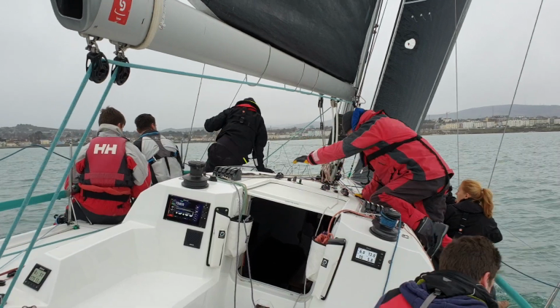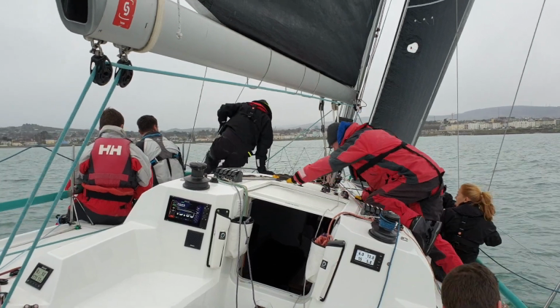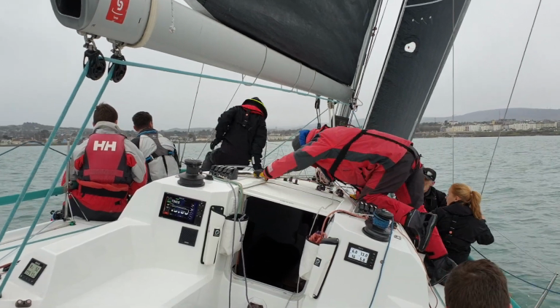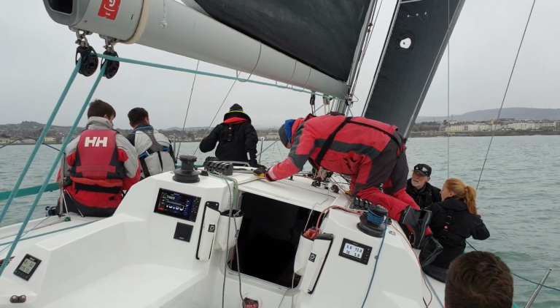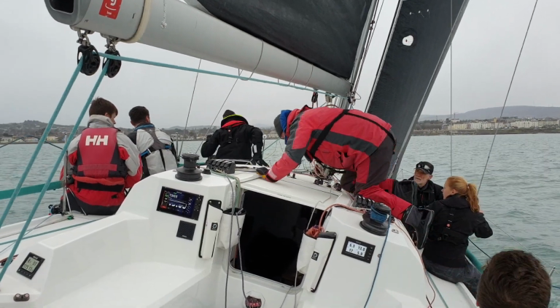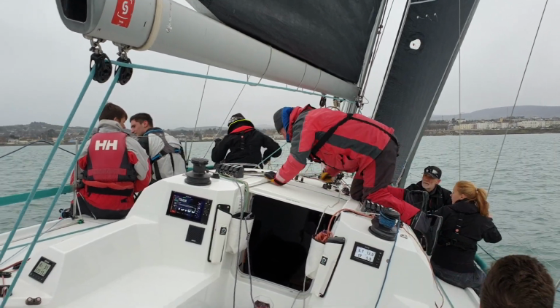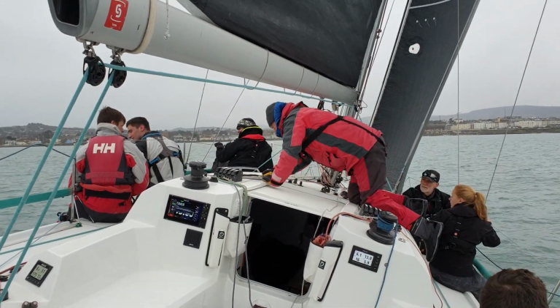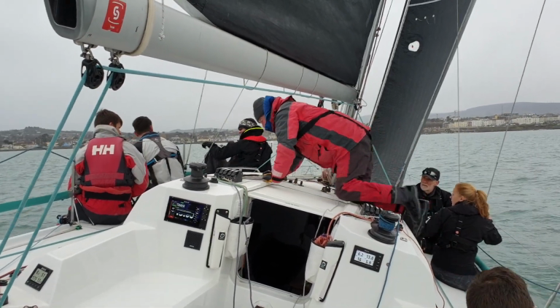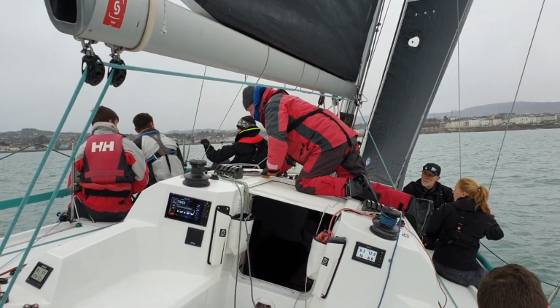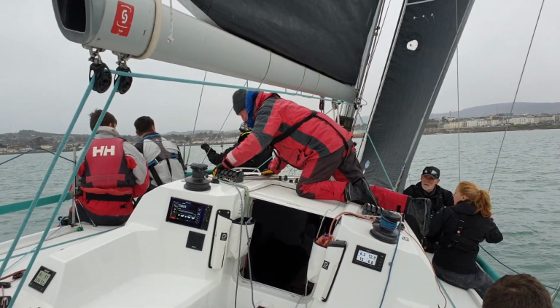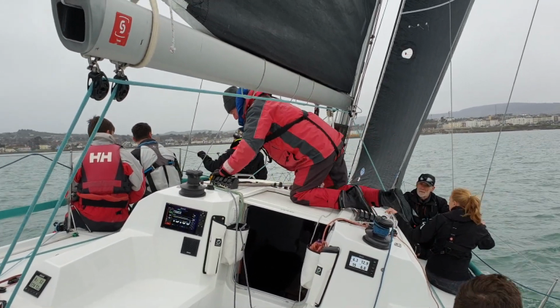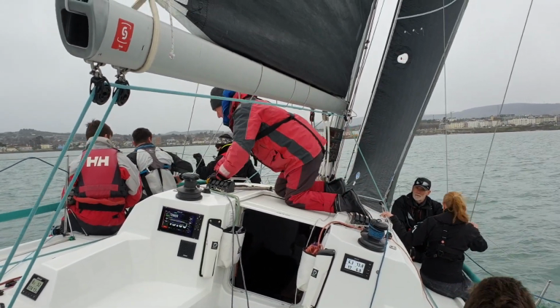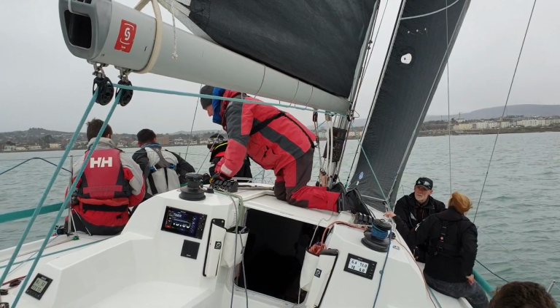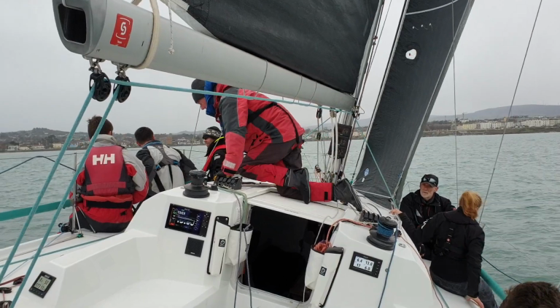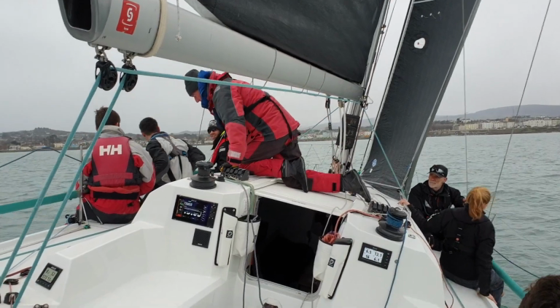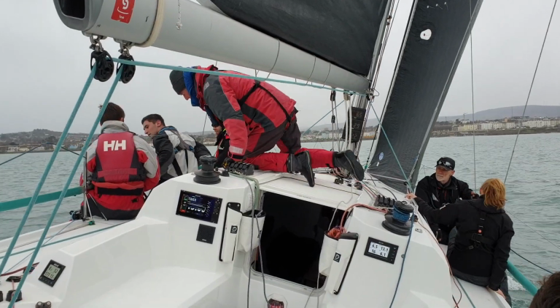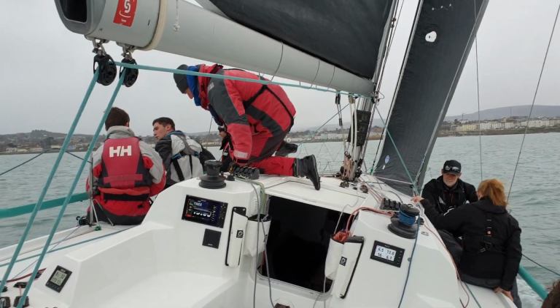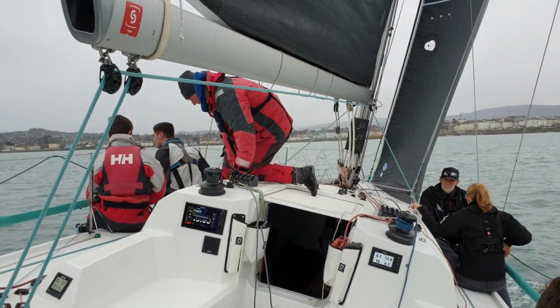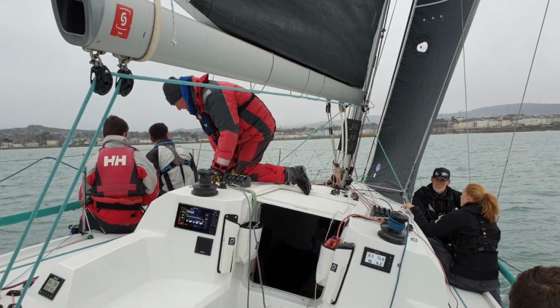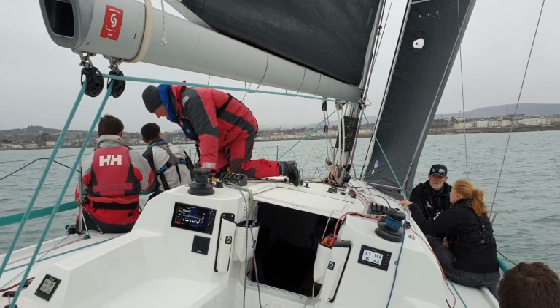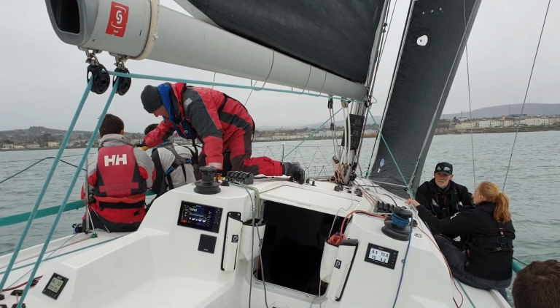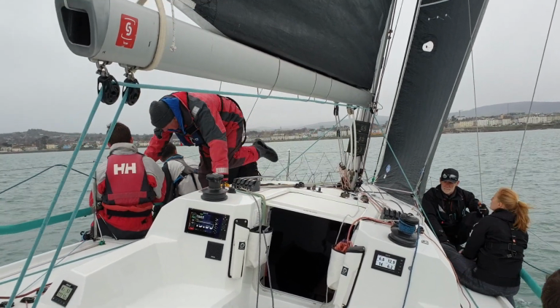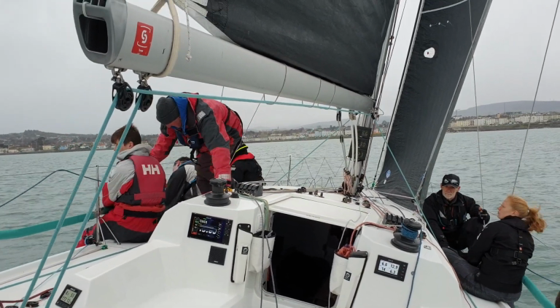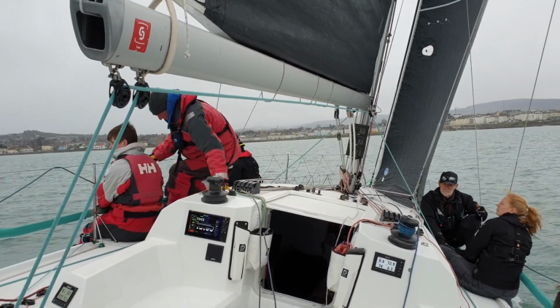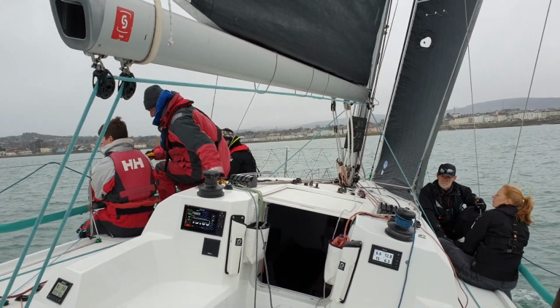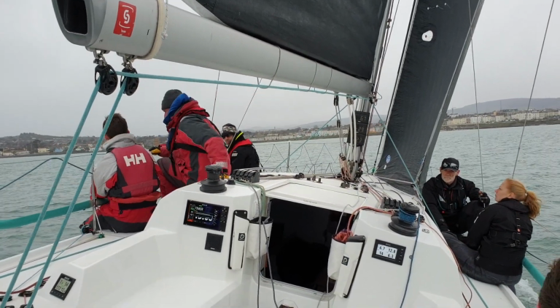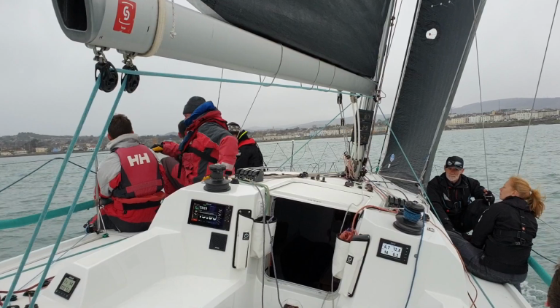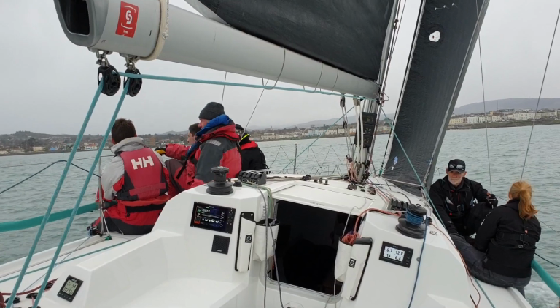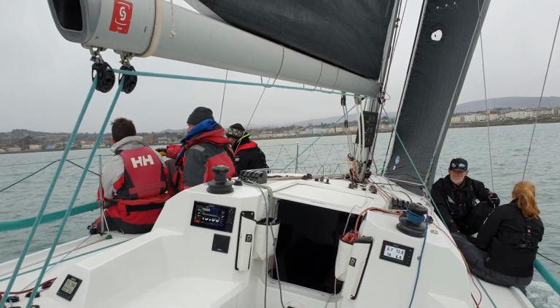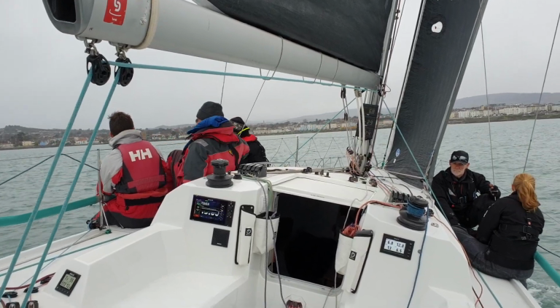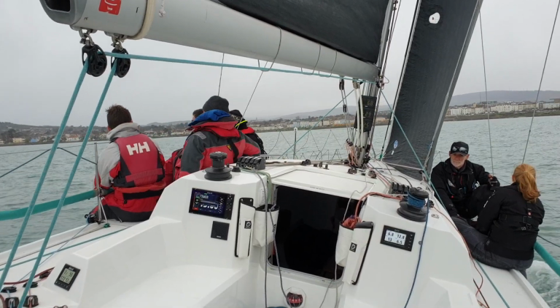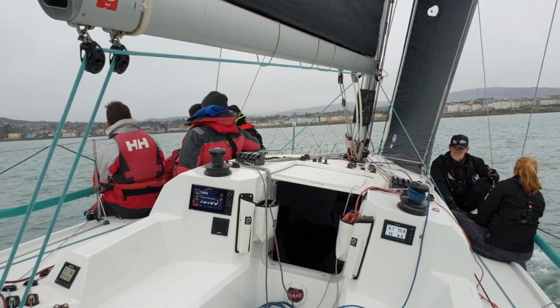Keep talking to the driver now Easeen. Ok, nearly at target now, 6'5", that's good. And now you can trim the jib home and come up onto angle Jack.